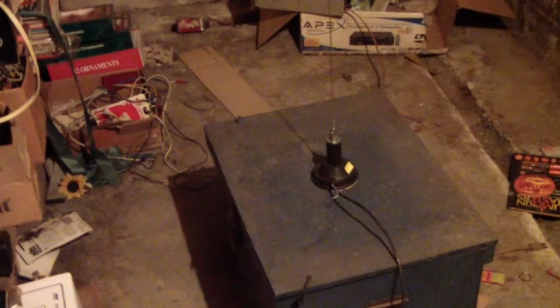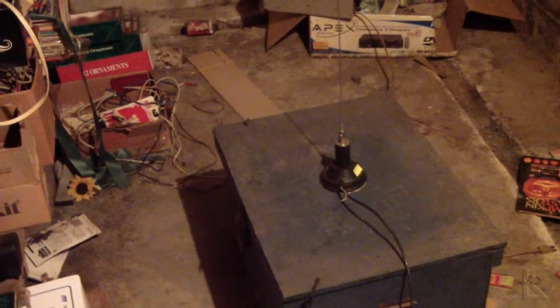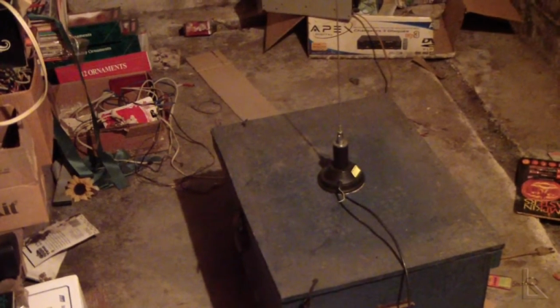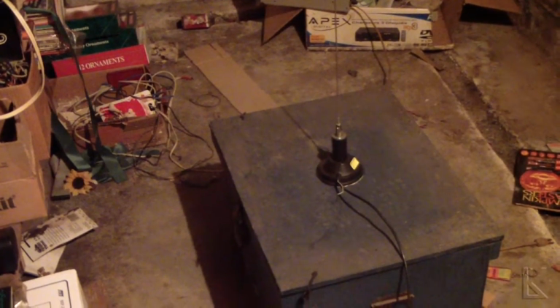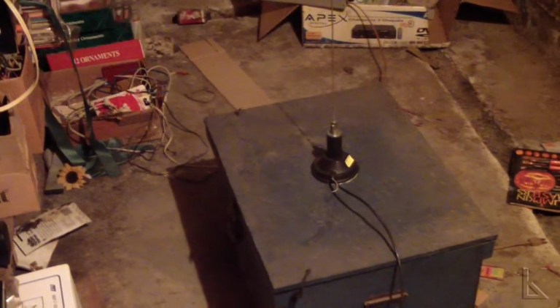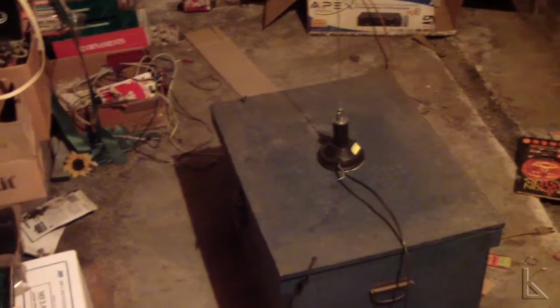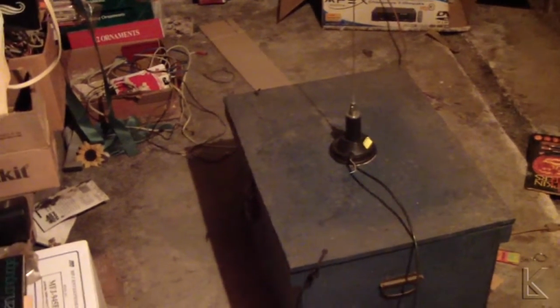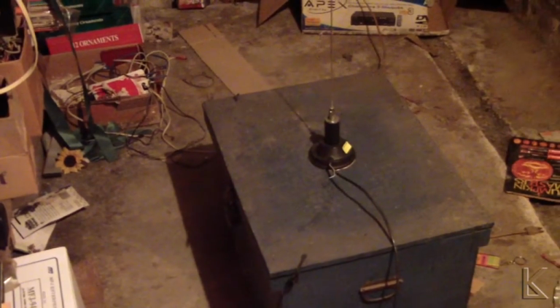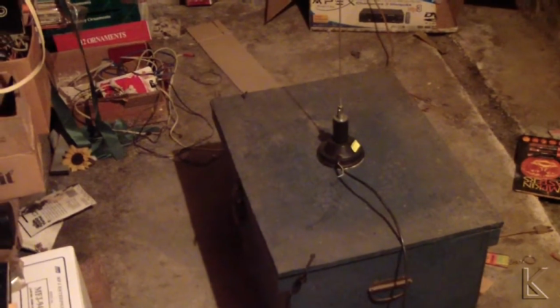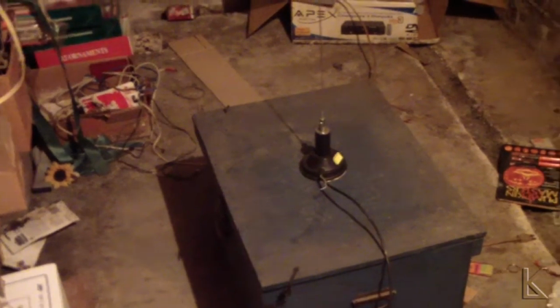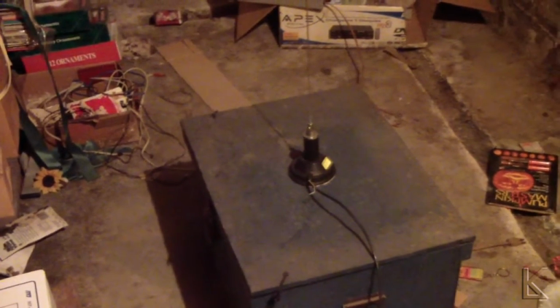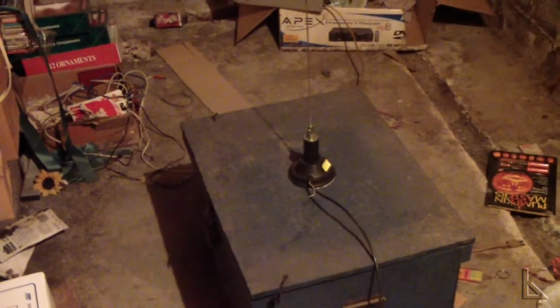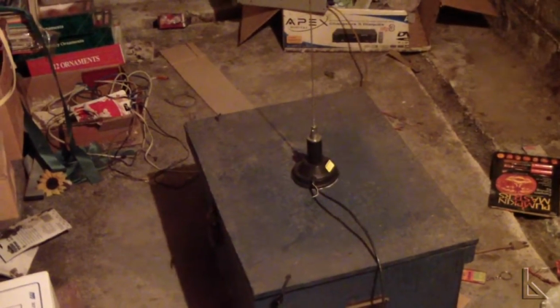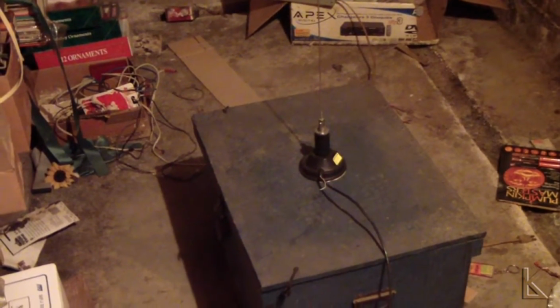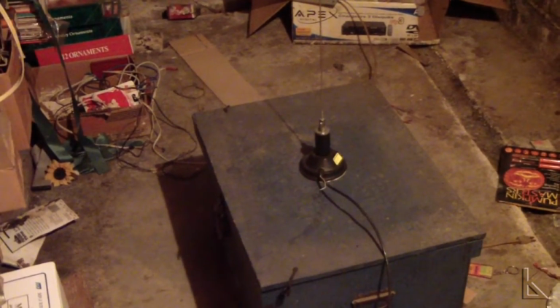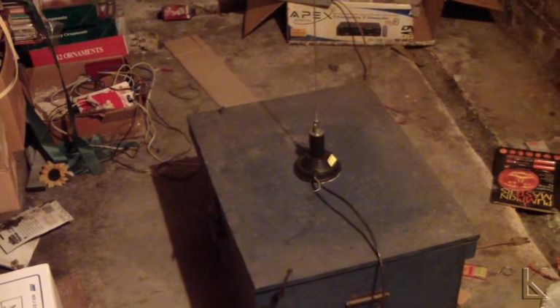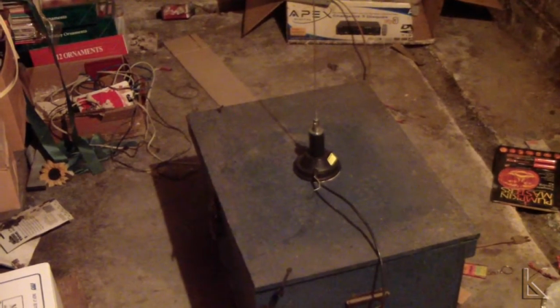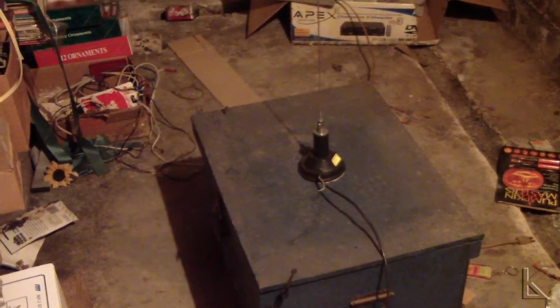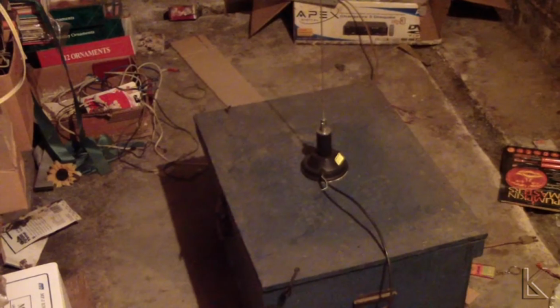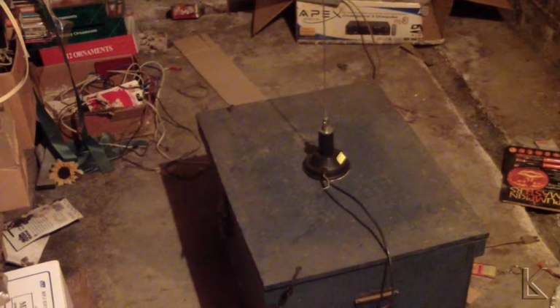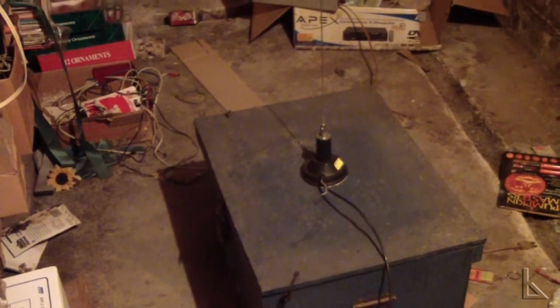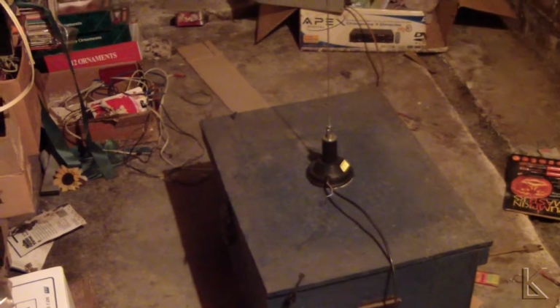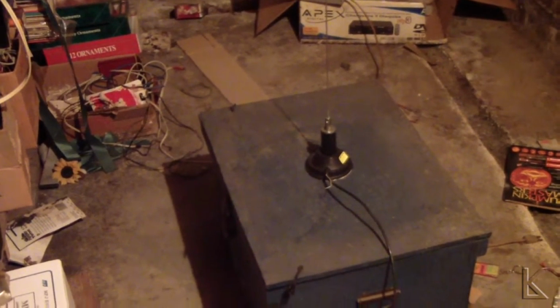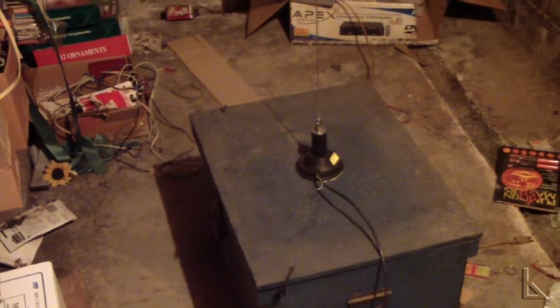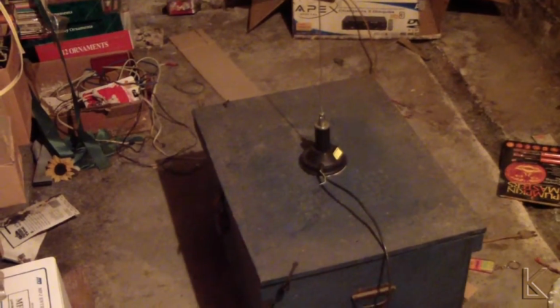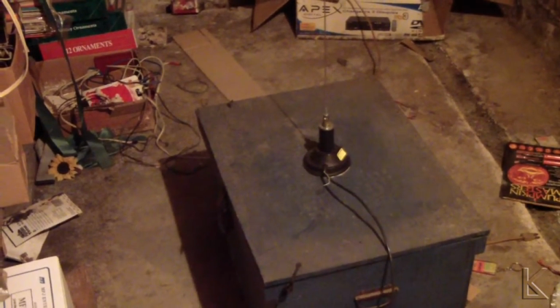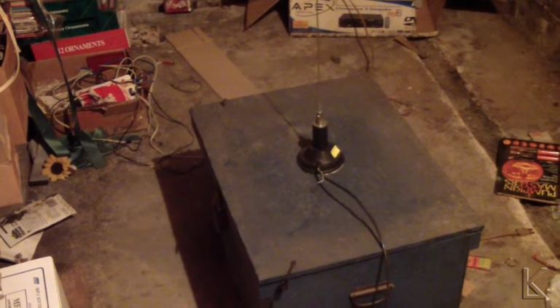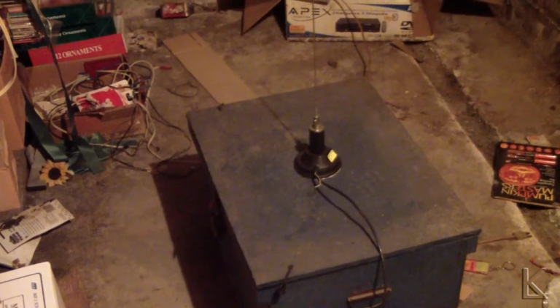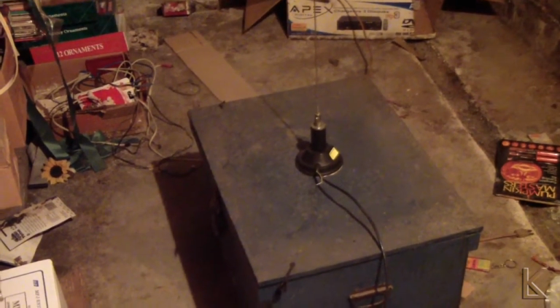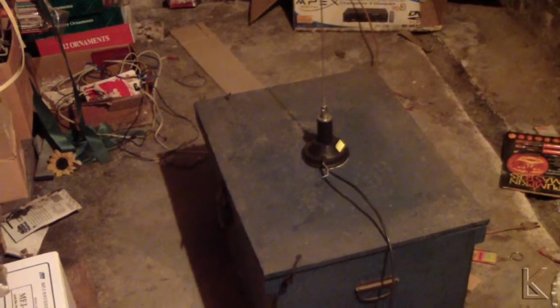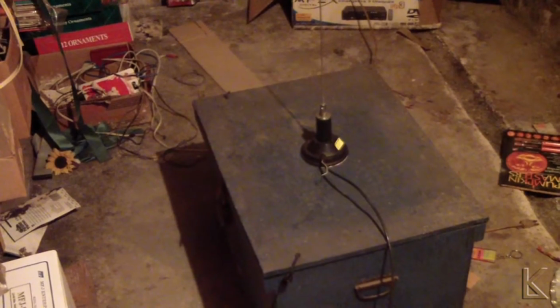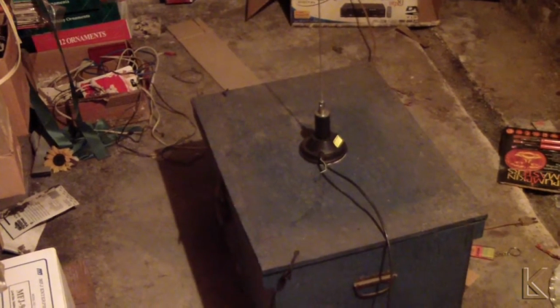Hello, fellow hams. Just a quick little video. Earlier today, I was part of a discussion on one of the Facebook pages about magnetic mount antennas.